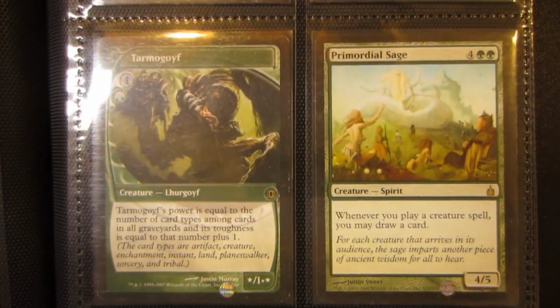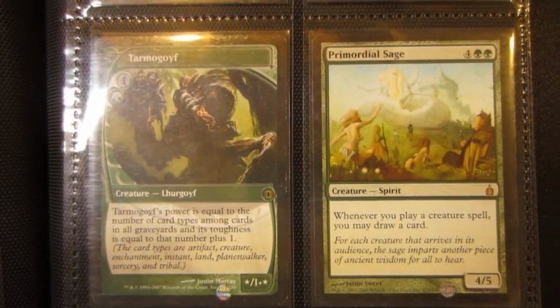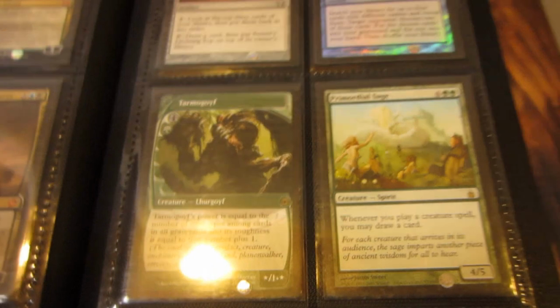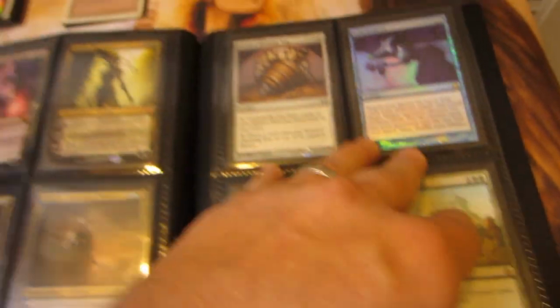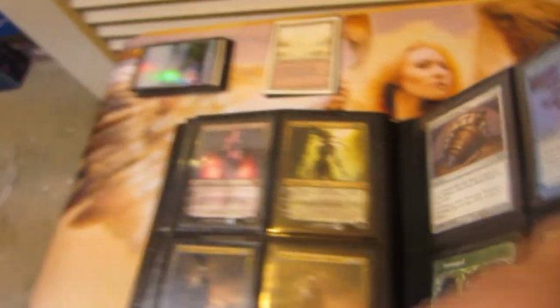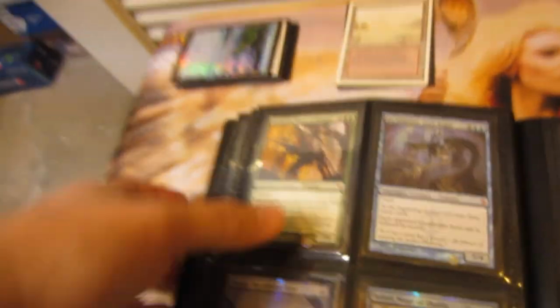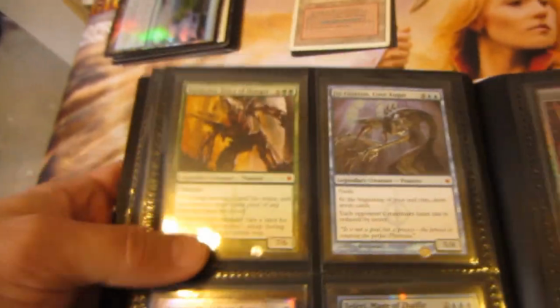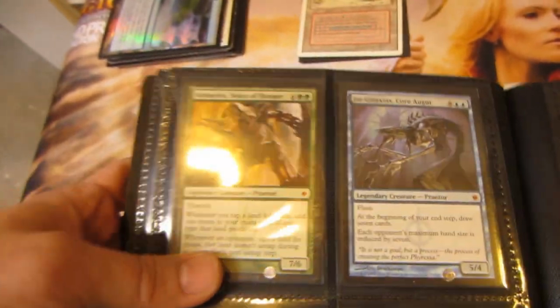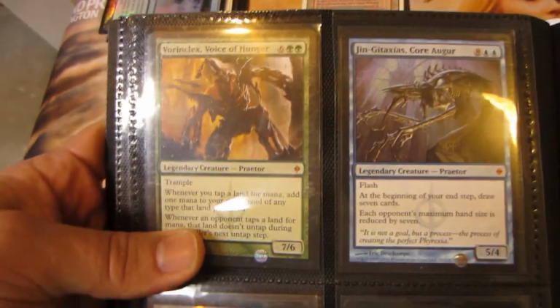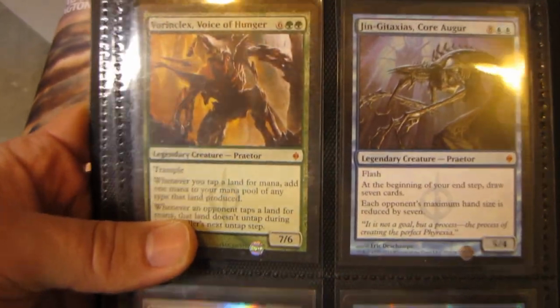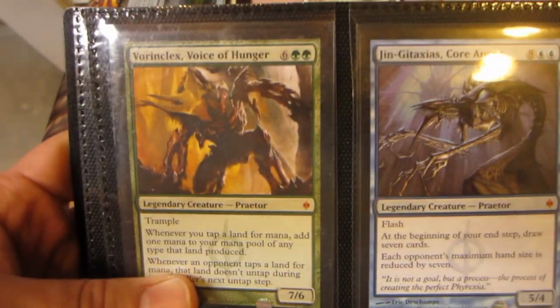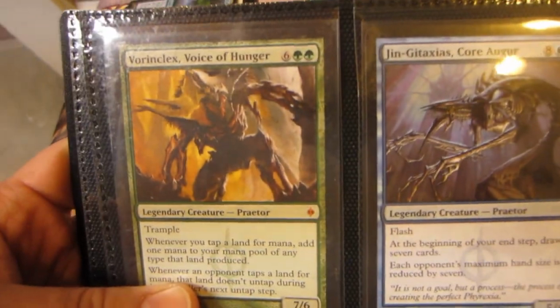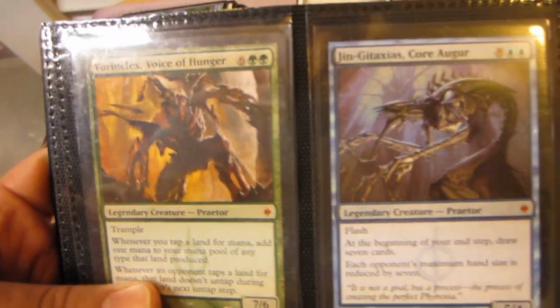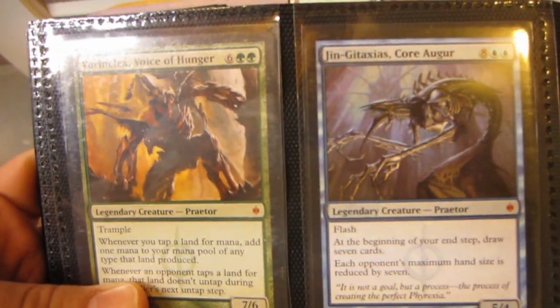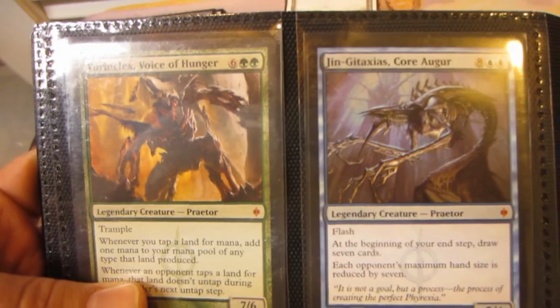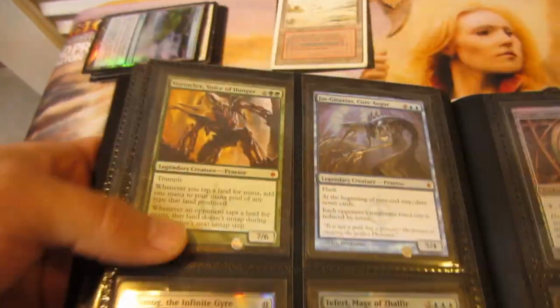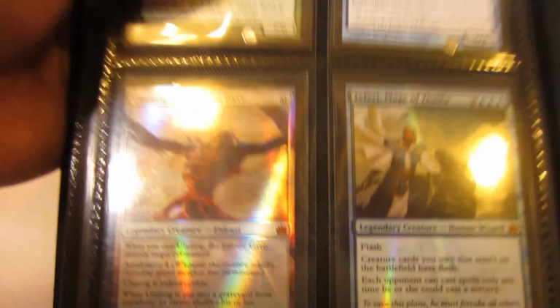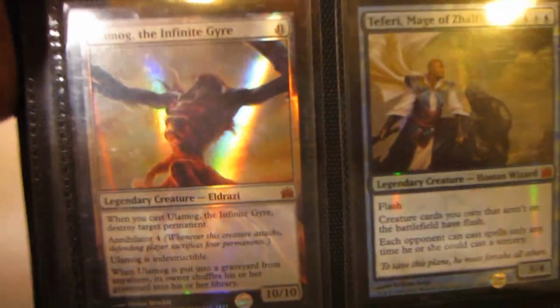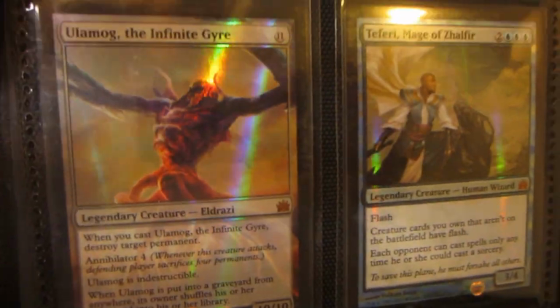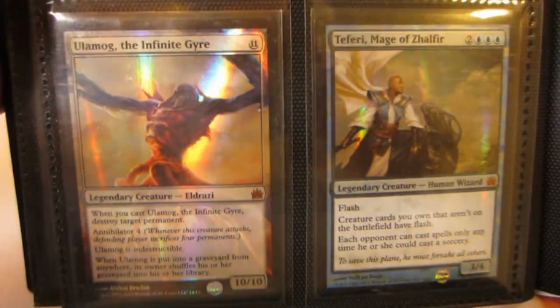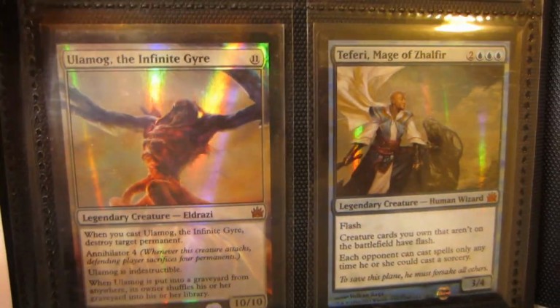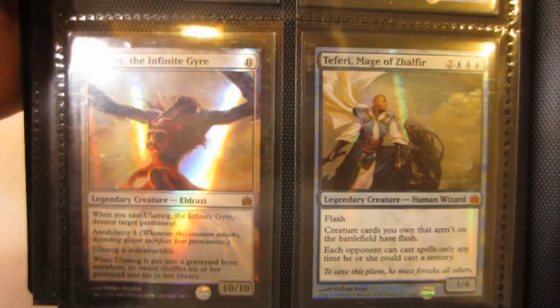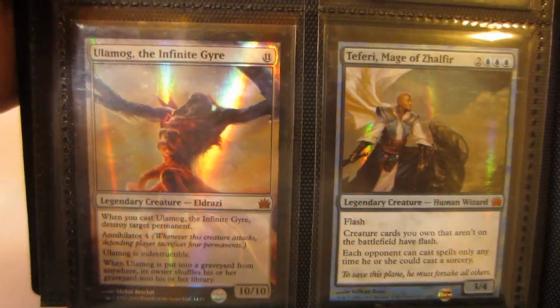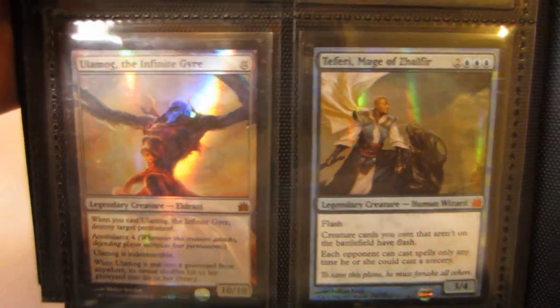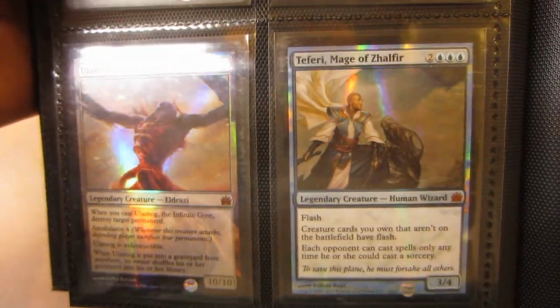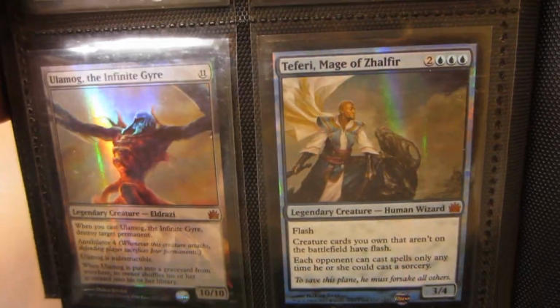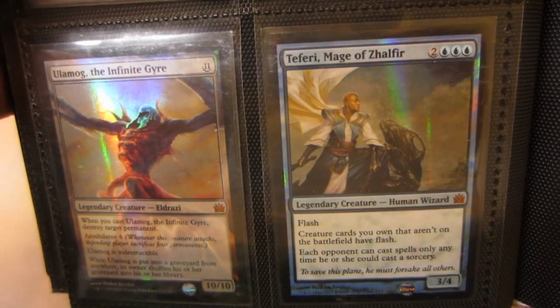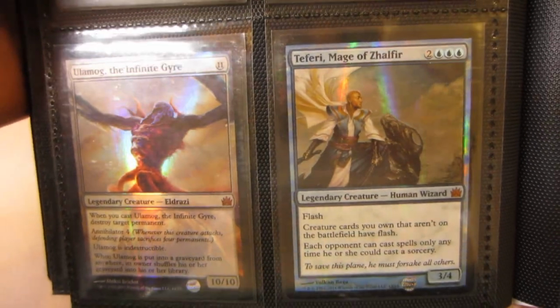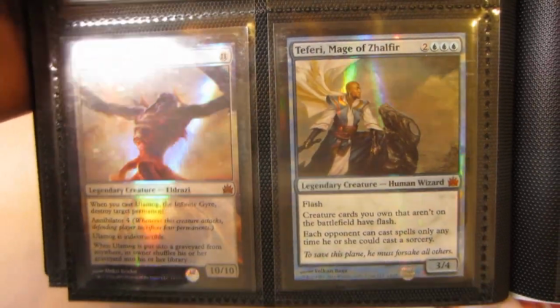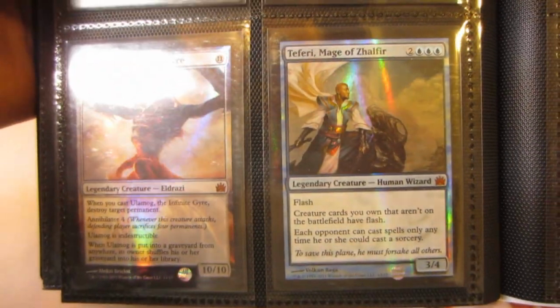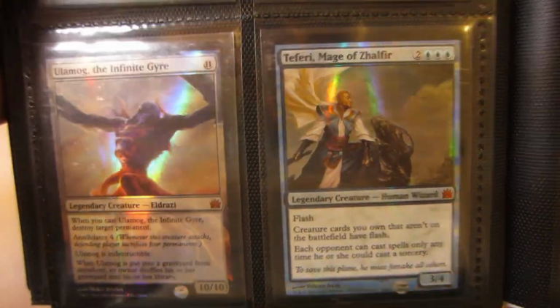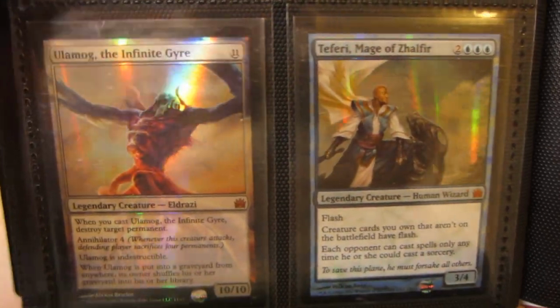Primordial Sage, Vorinclex Voice of Hunger, Jin-Gitaxias Court Augur. I have a Foil Ulamog the Infinite Gyre from the Vault, and a Foil Teferi Mage also from the Vault.